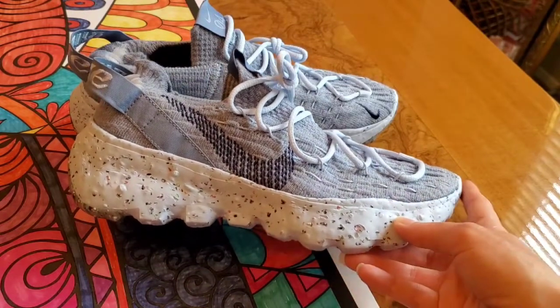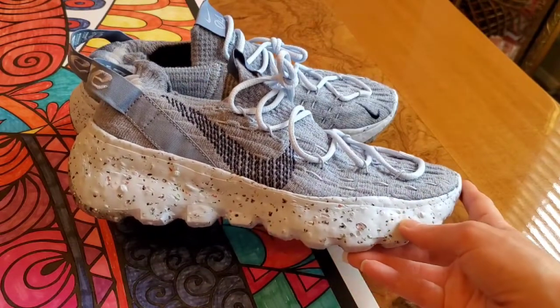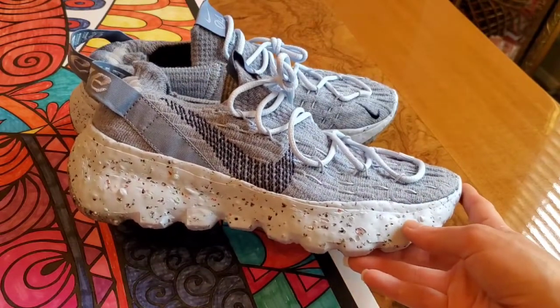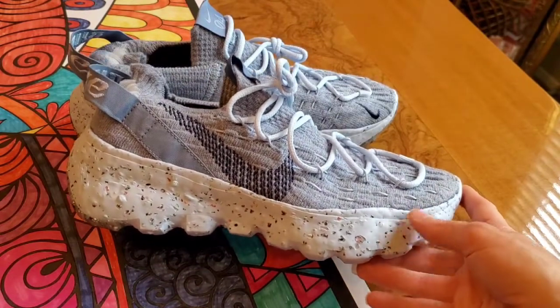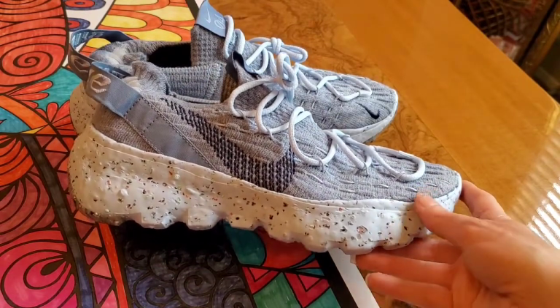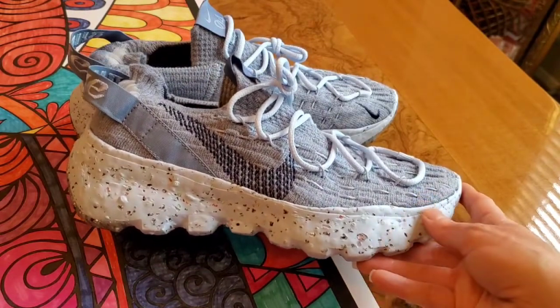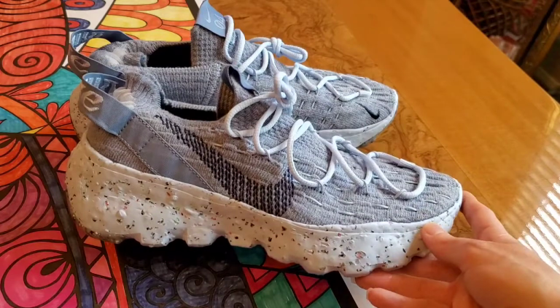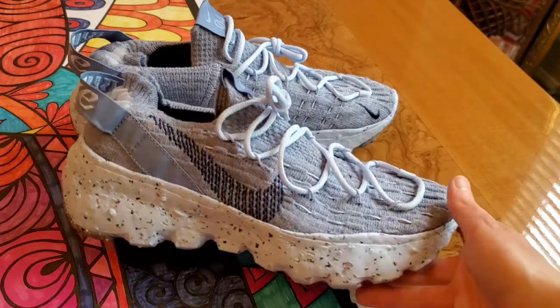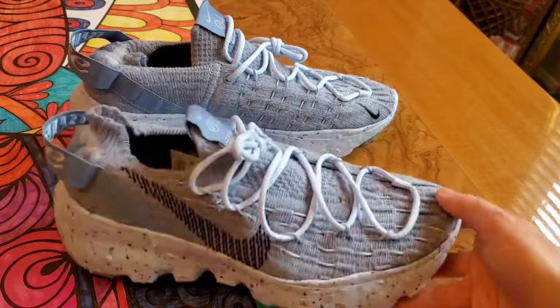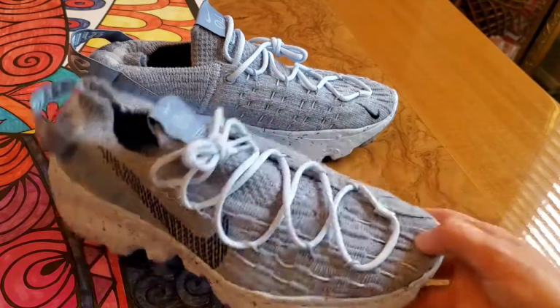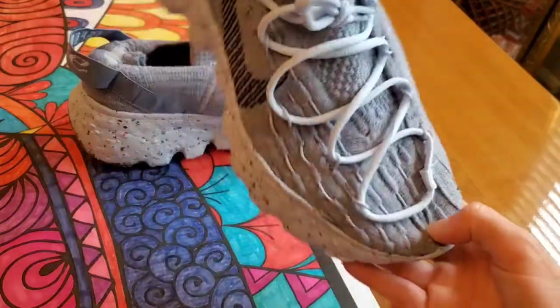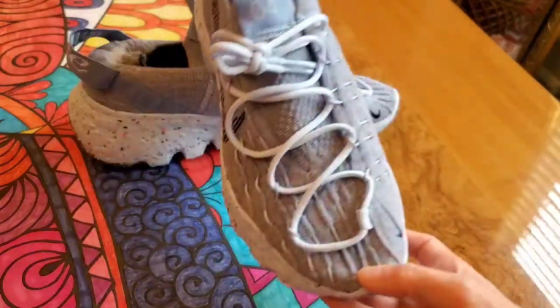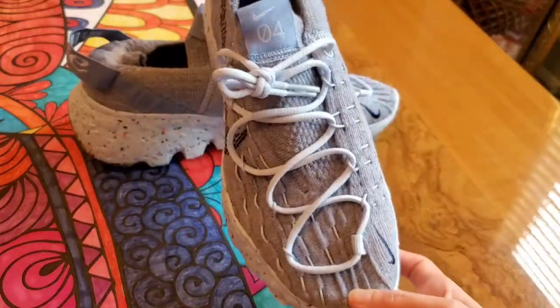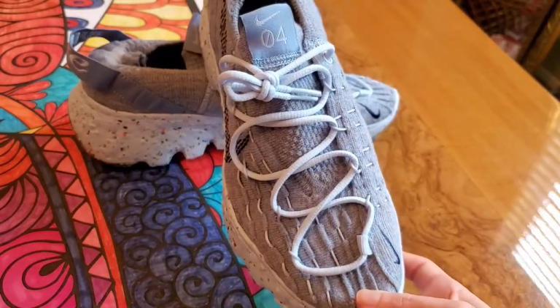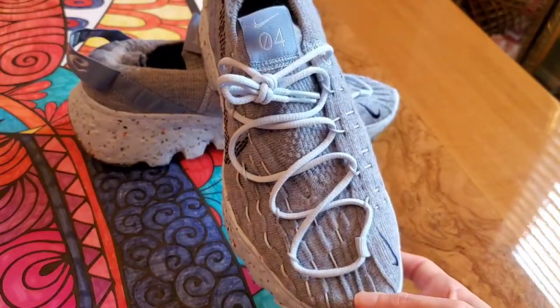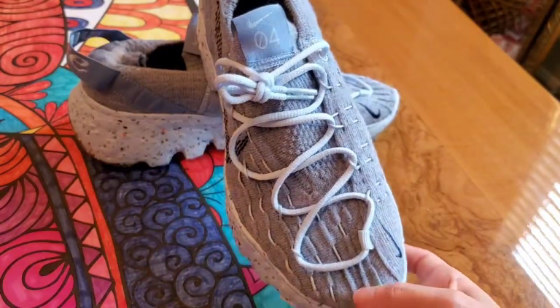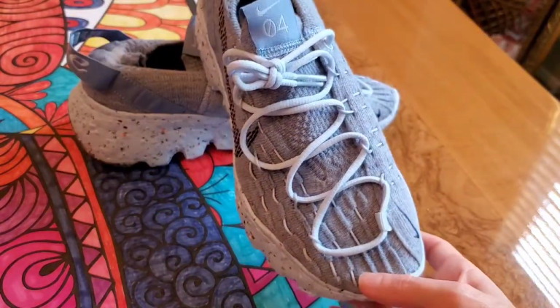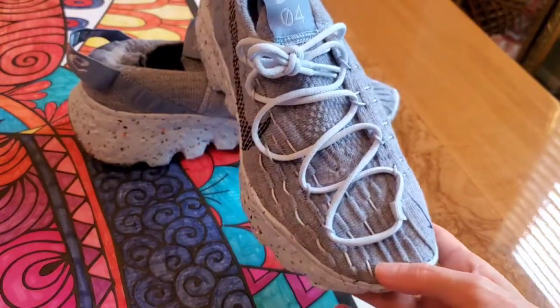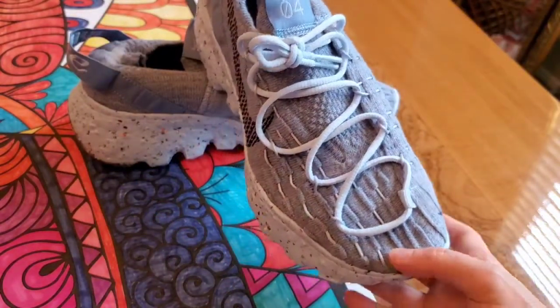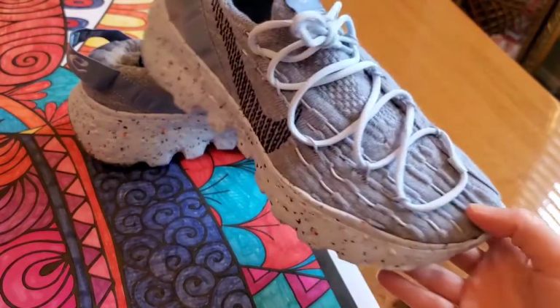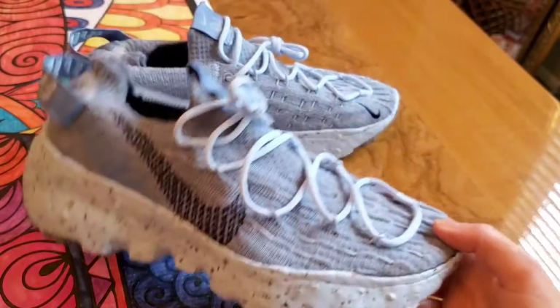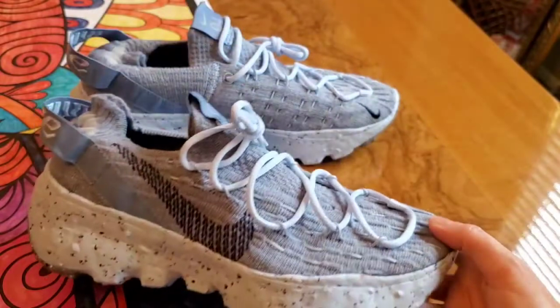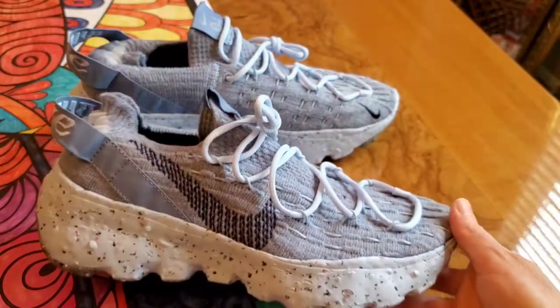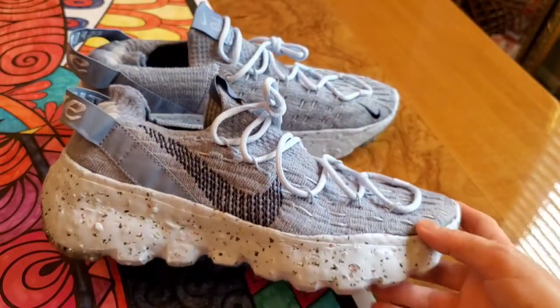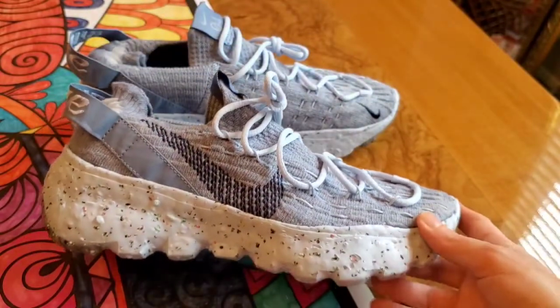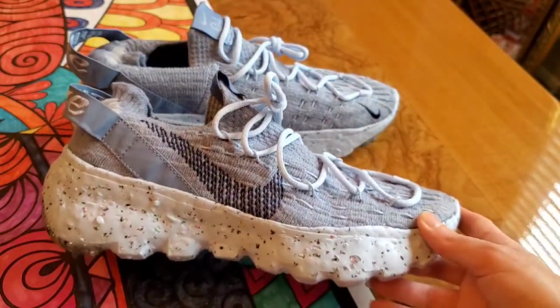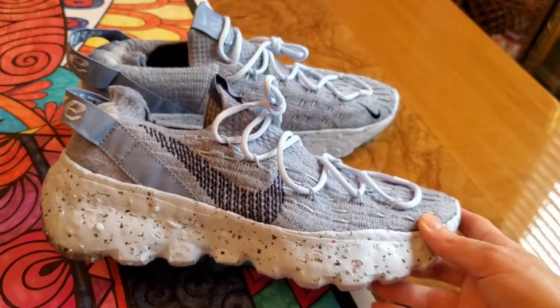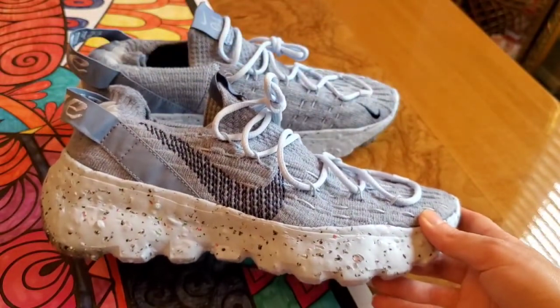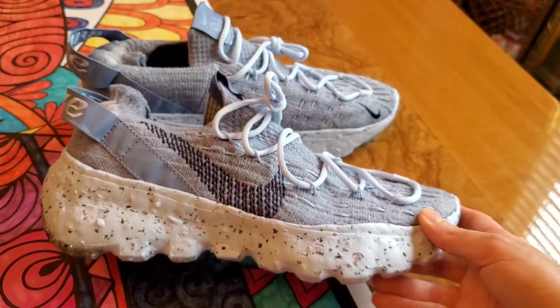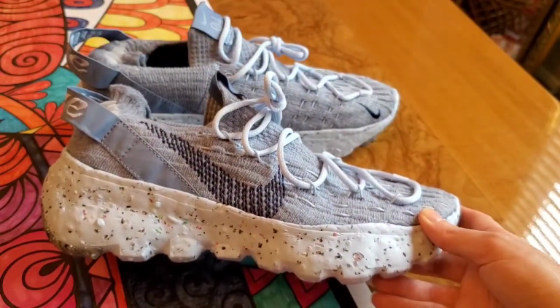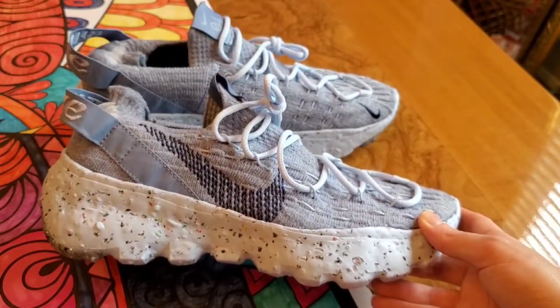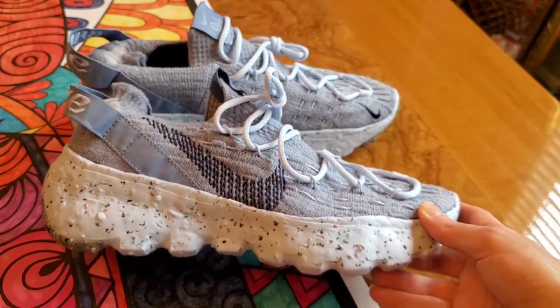They just arrived yesterday. This honestly has to be my favorite colorway for the Nike Space Hippies. I'm obsessed with blue — it has different shades of blue on it honestly. In my opinion, how could you go wrong?